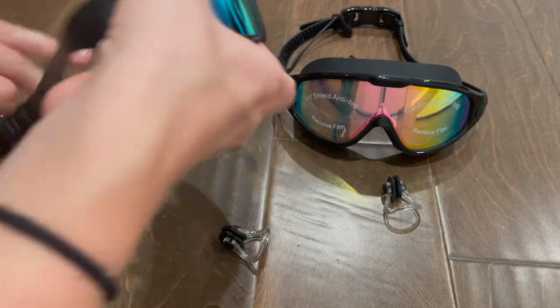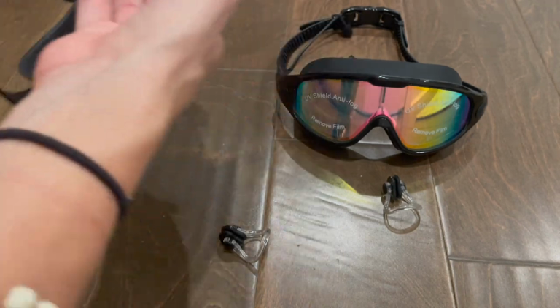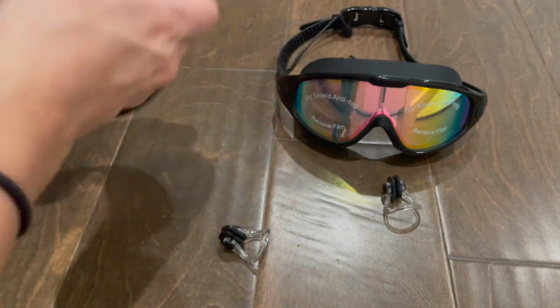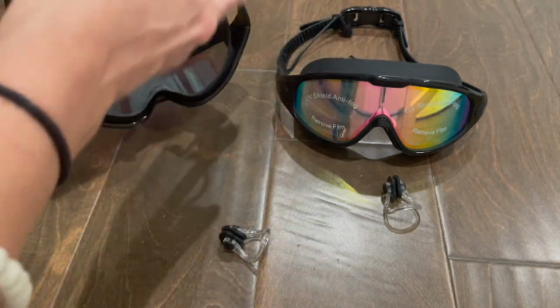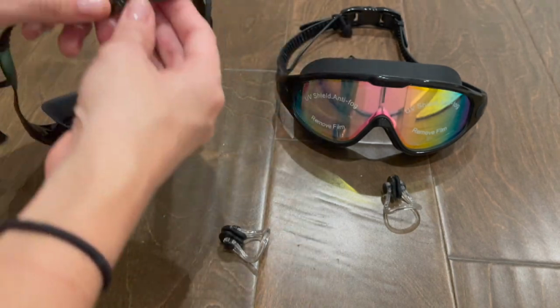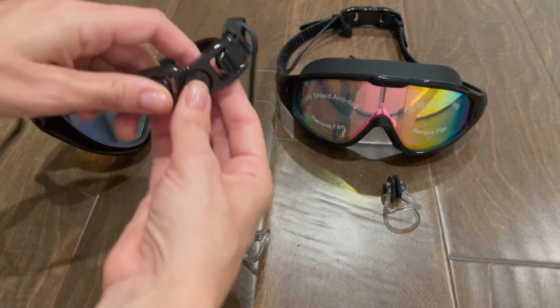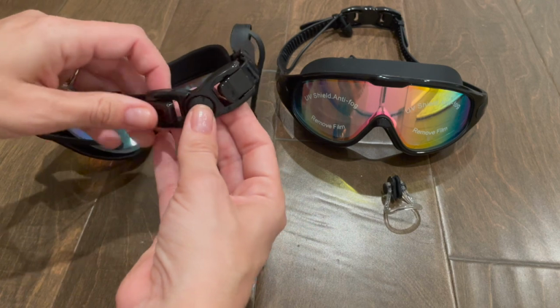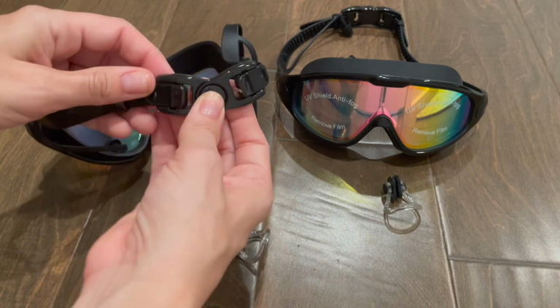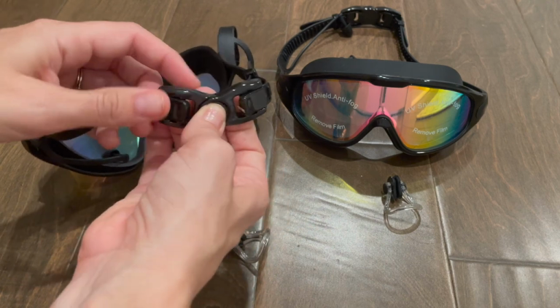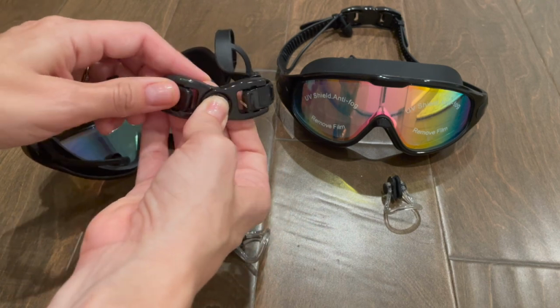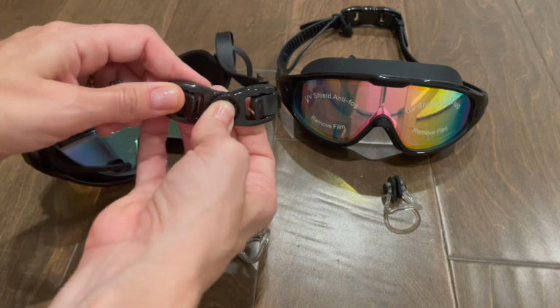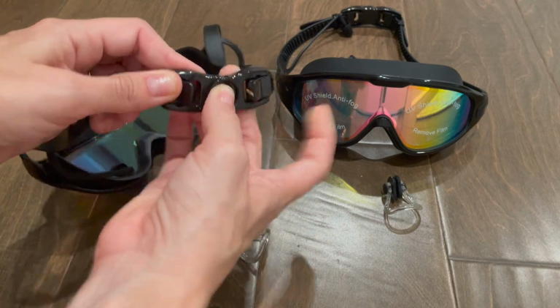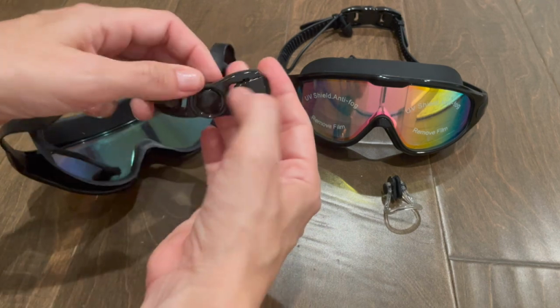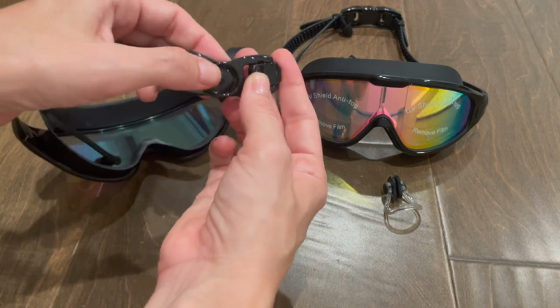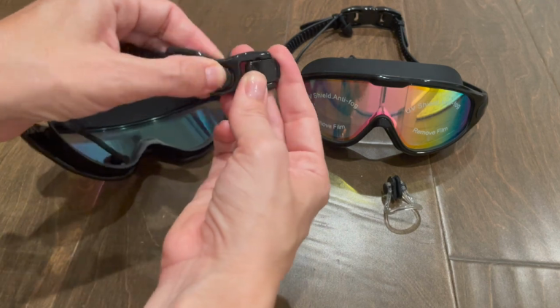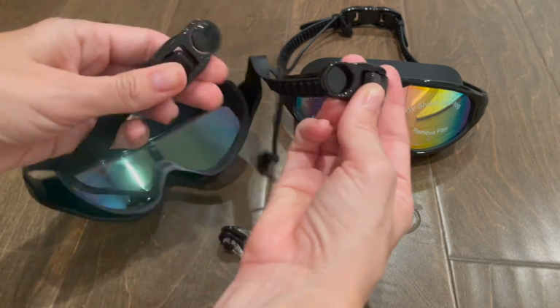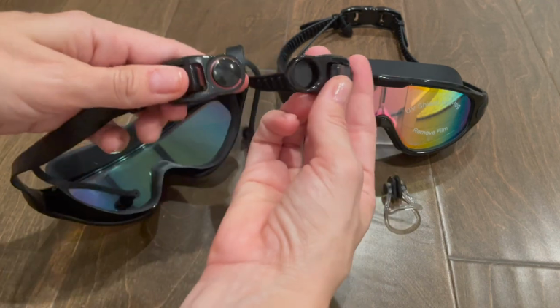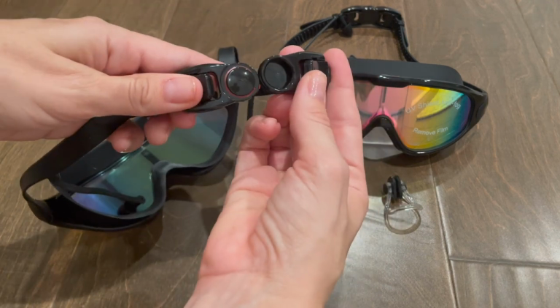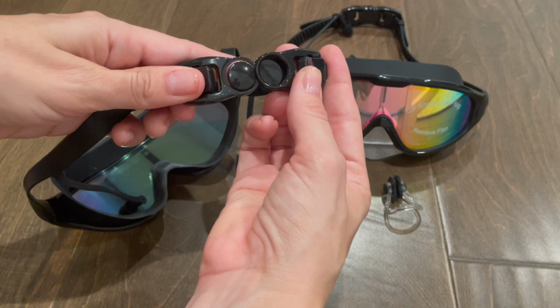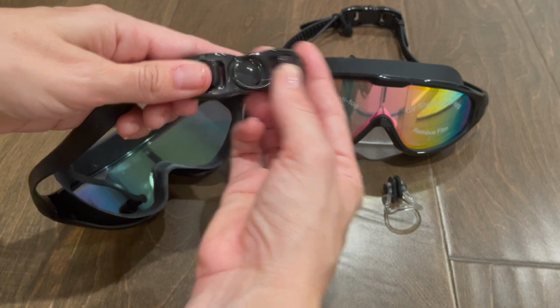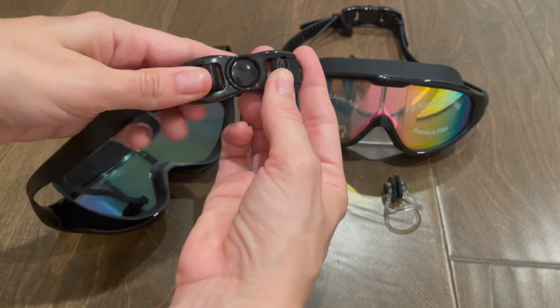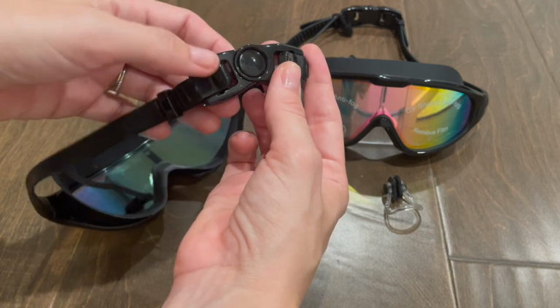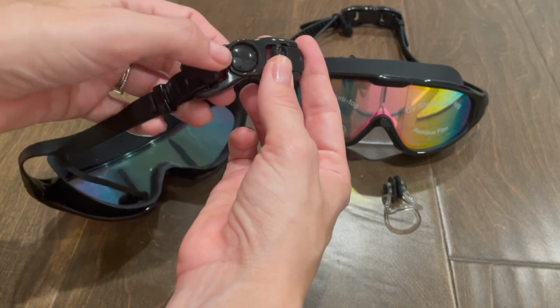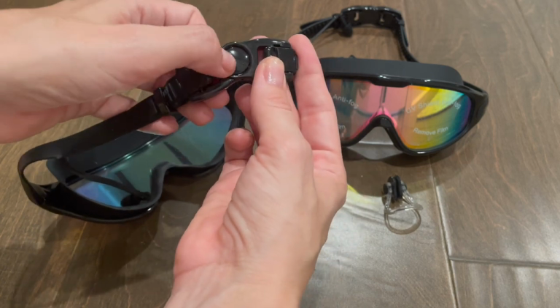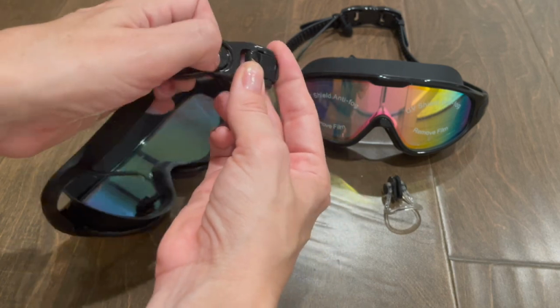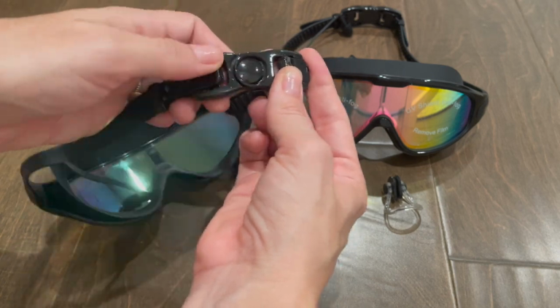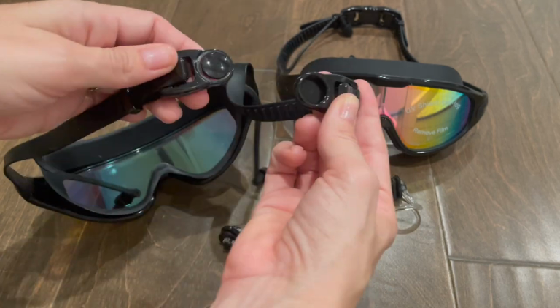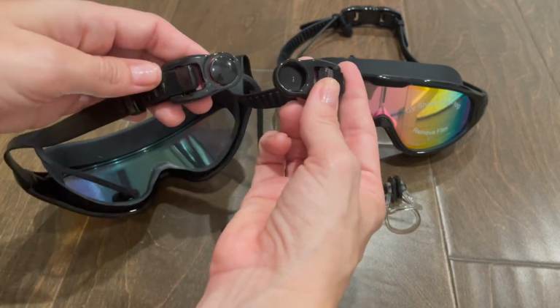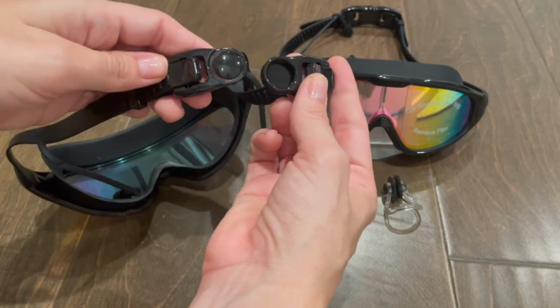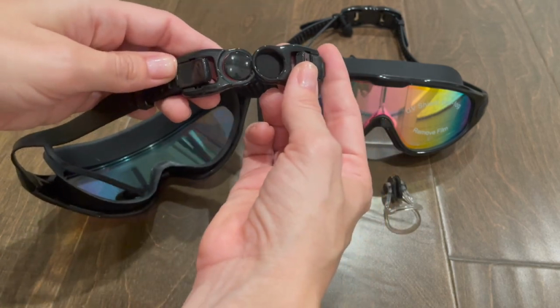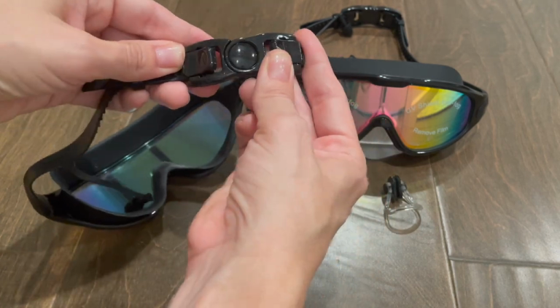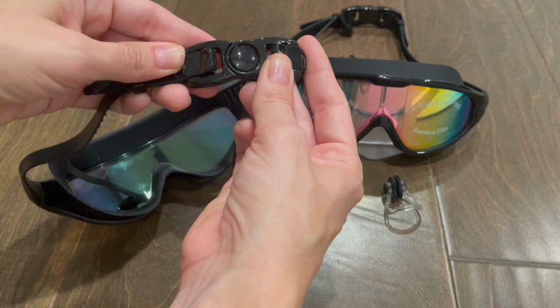On the back, to put them on, there is a clip. You just put it in, and then to take it off, press the button — it's really easy to put on and off.